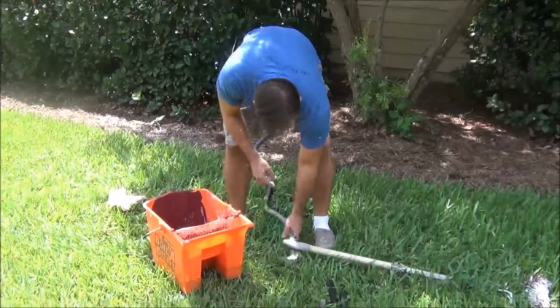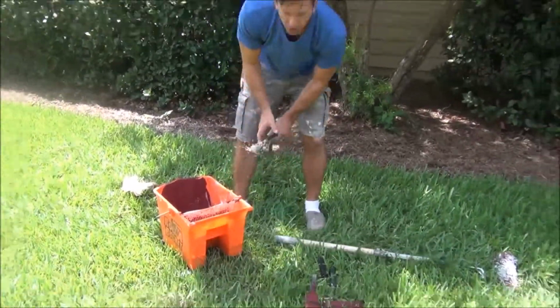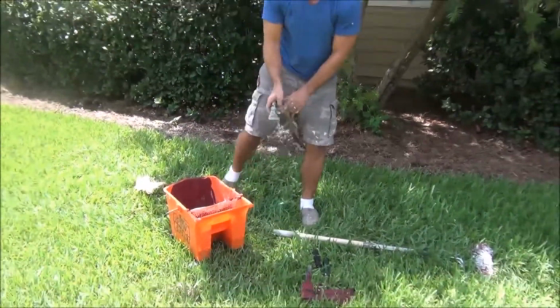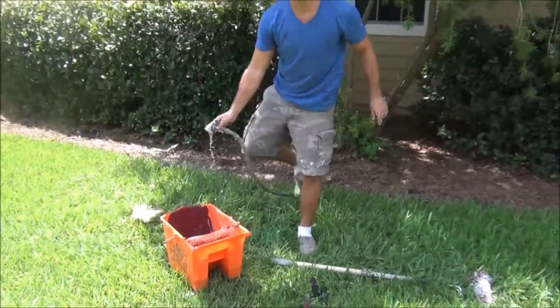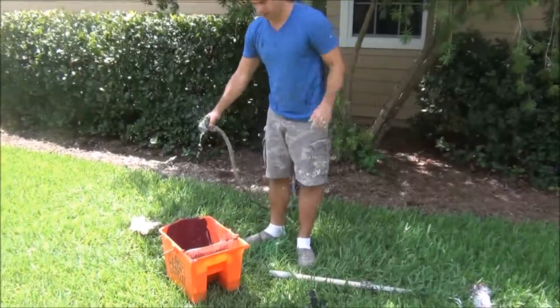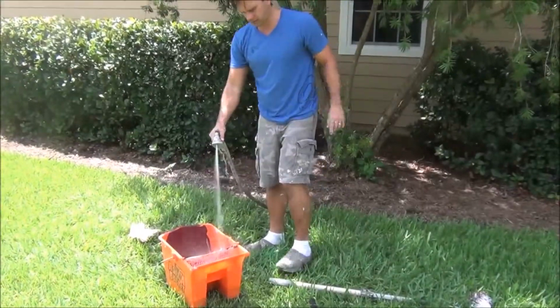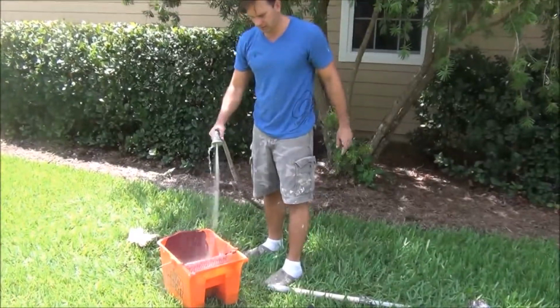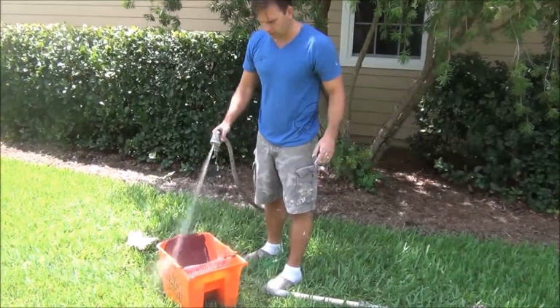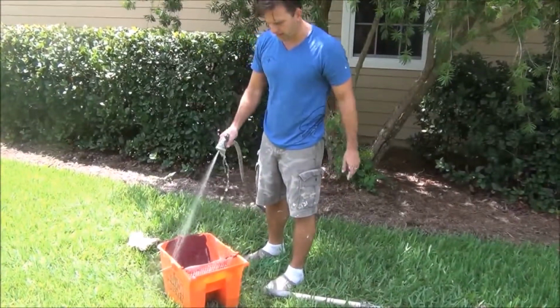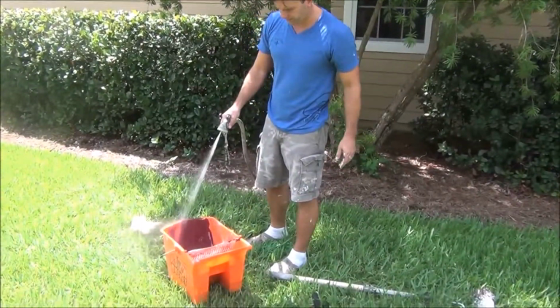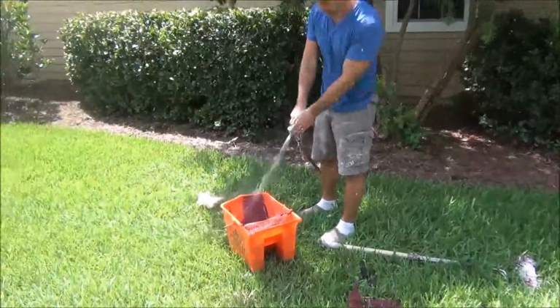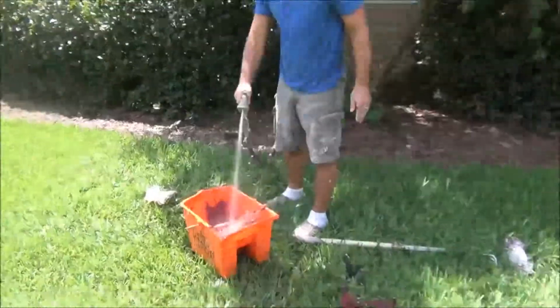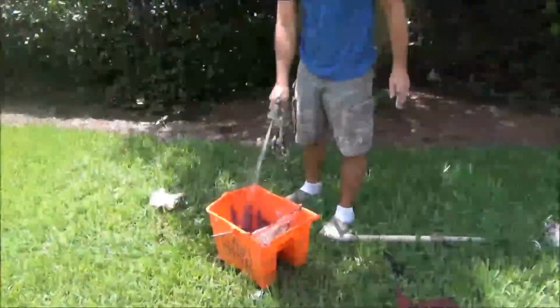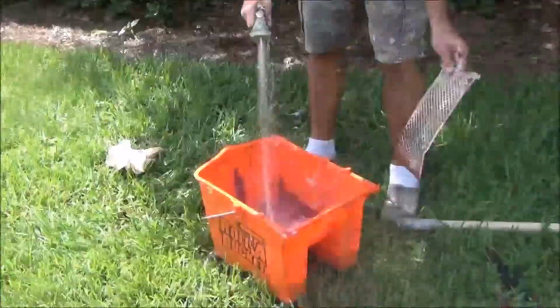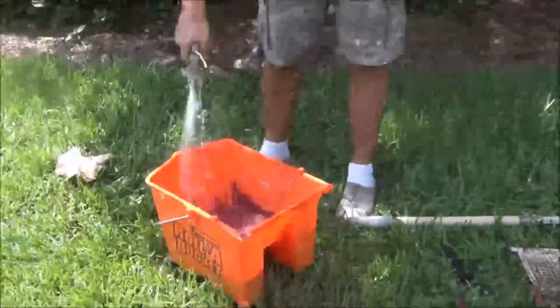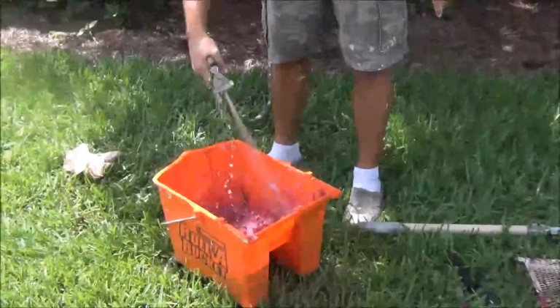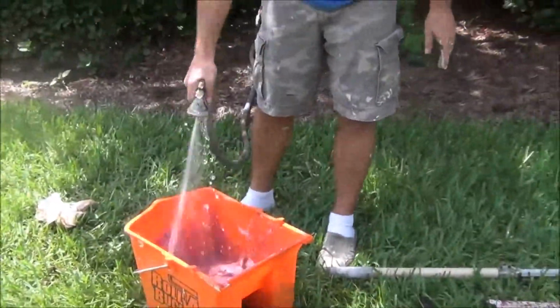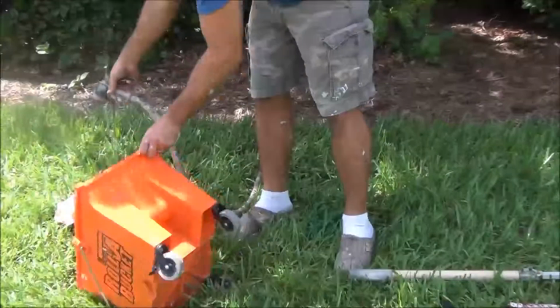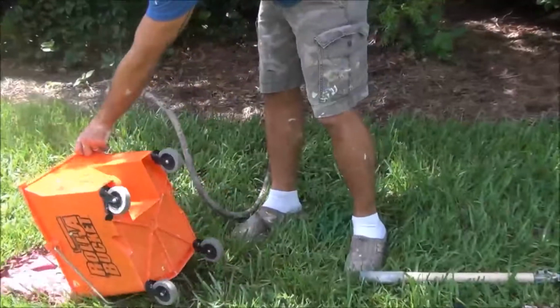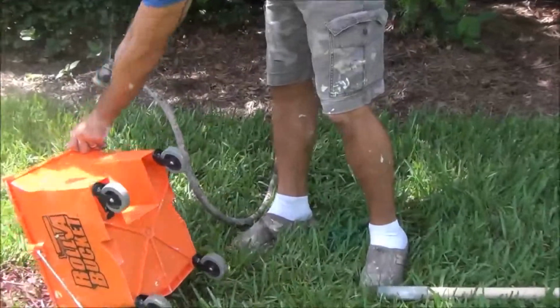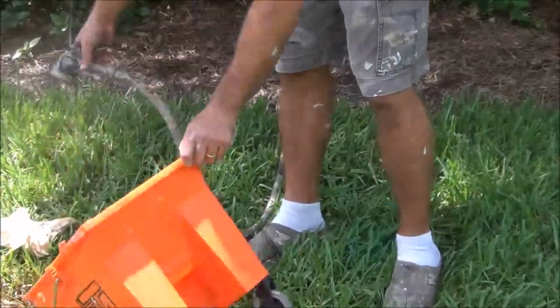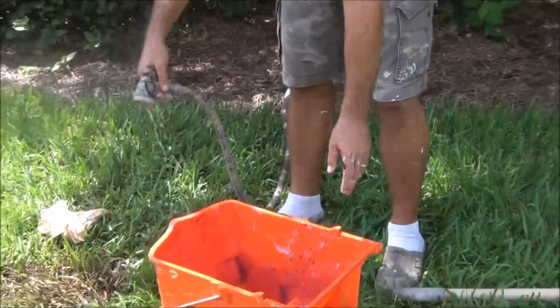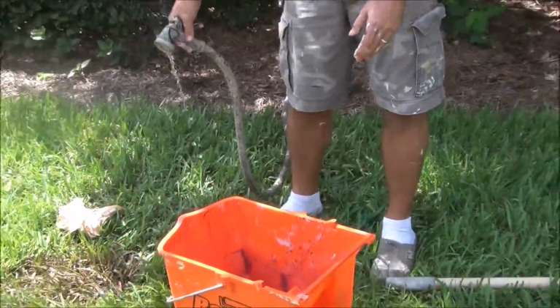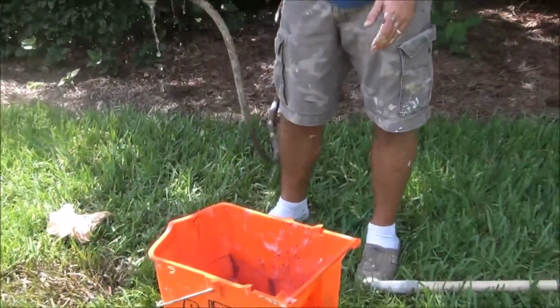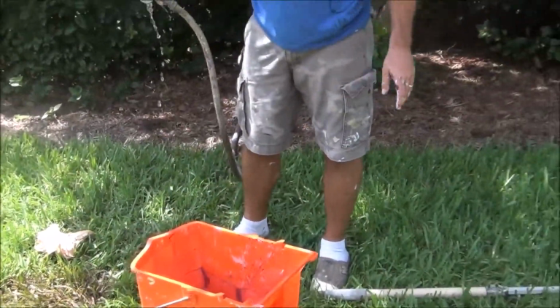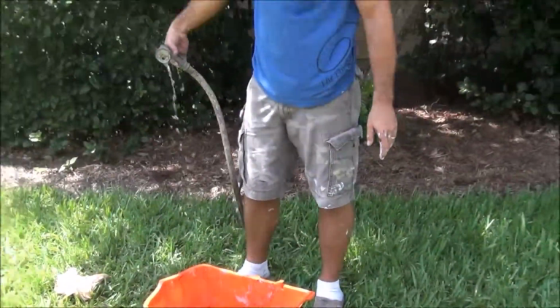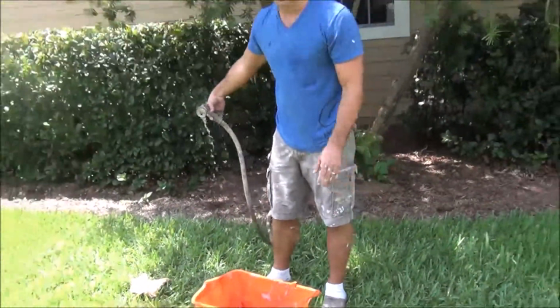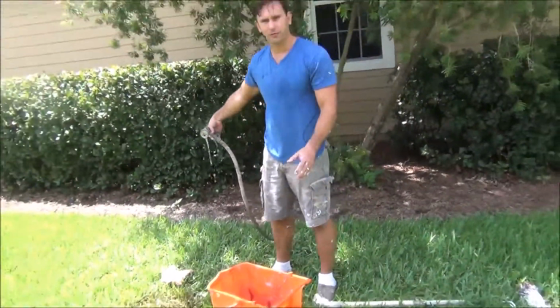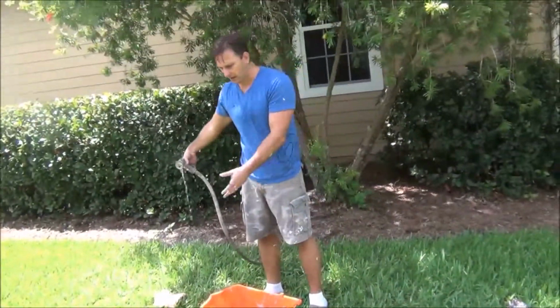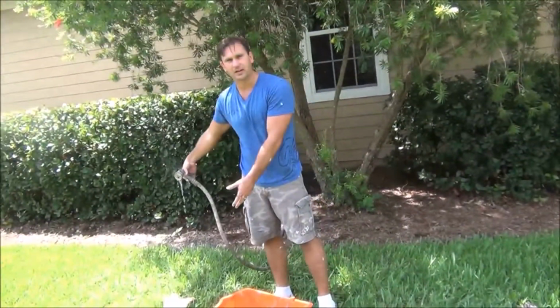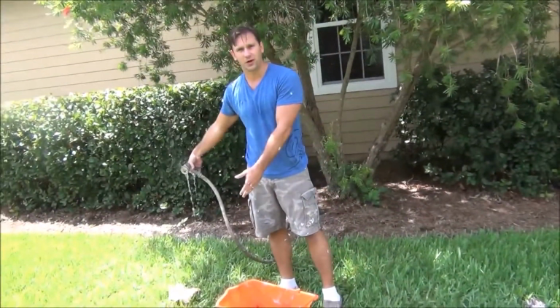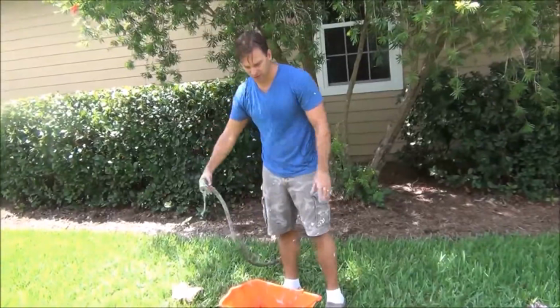Take your hose — I'm using water based paint — and just hose it out. Now the paint, like I said, is water based paint, so you don't have to worry about it affecting the grass at all.